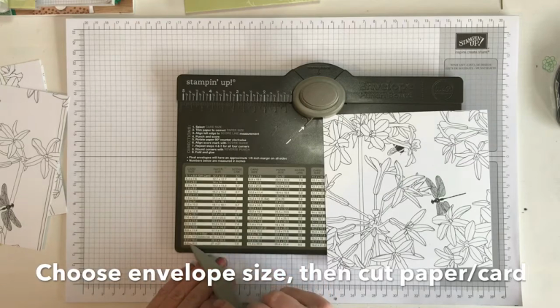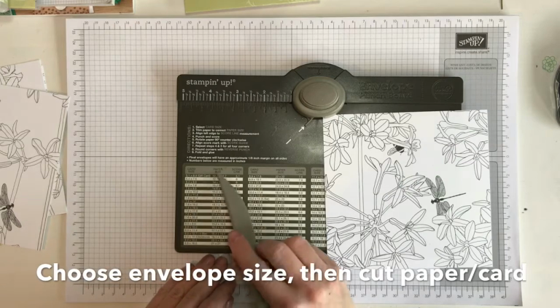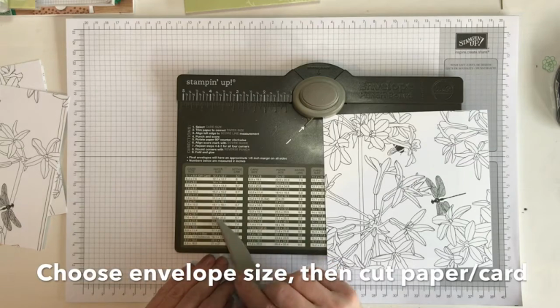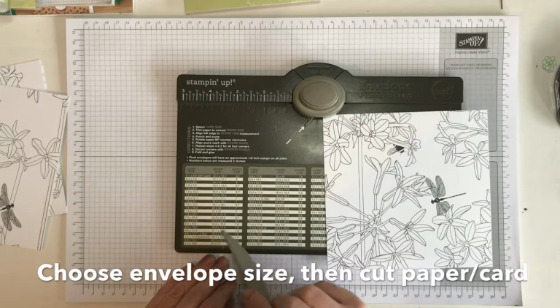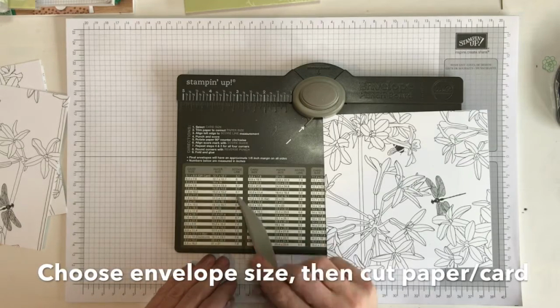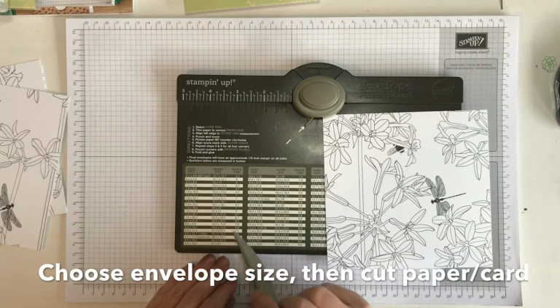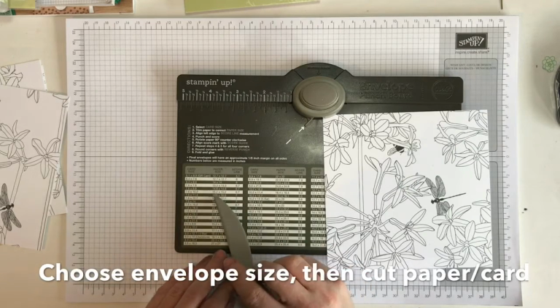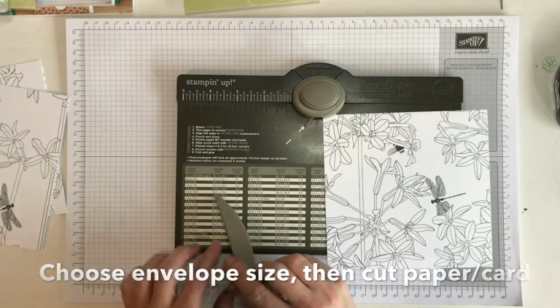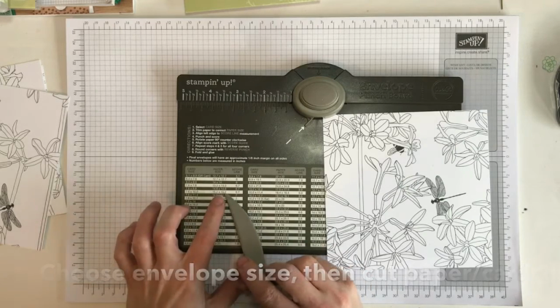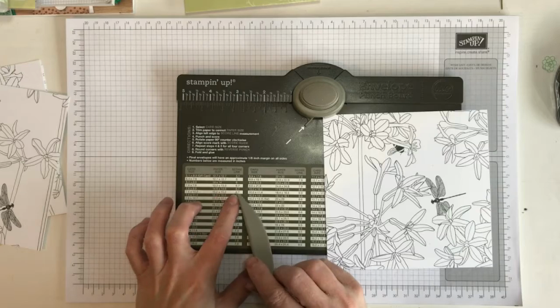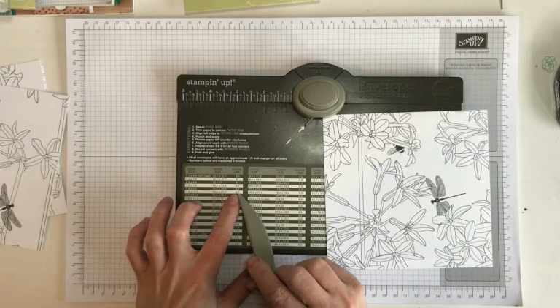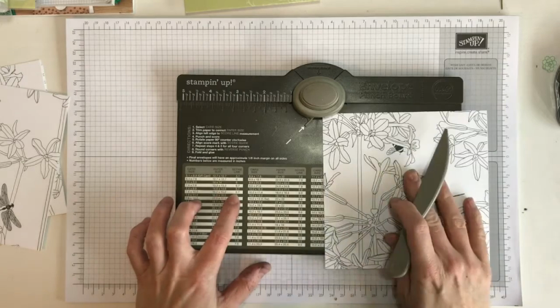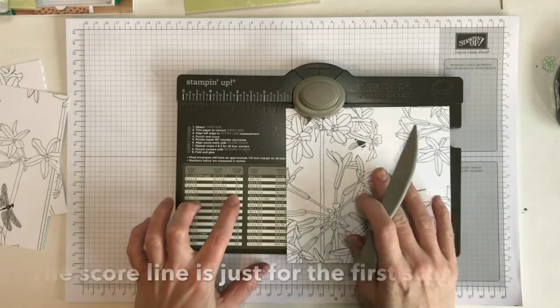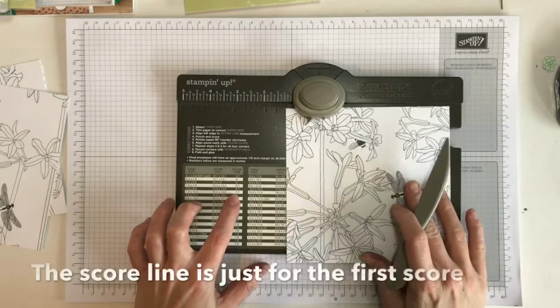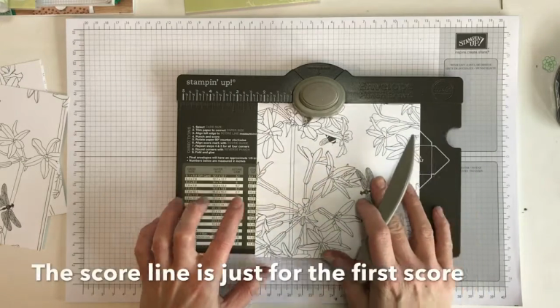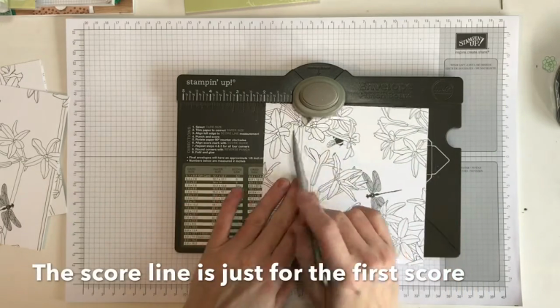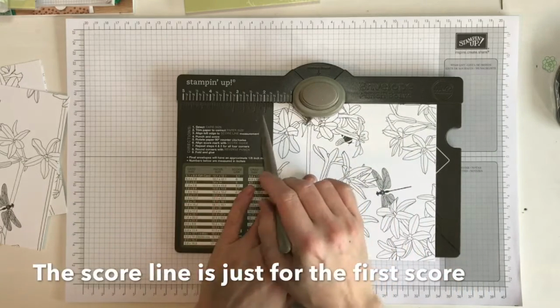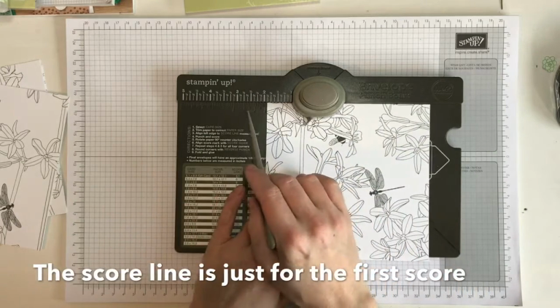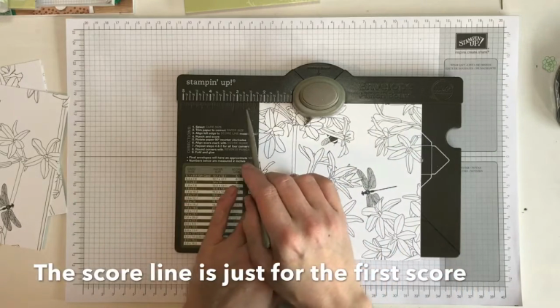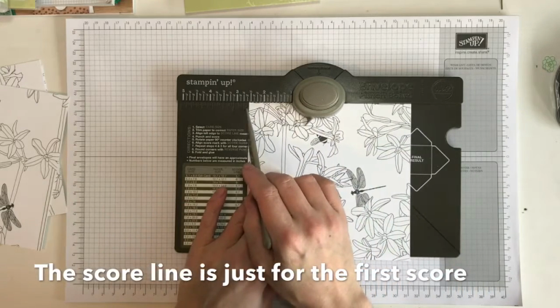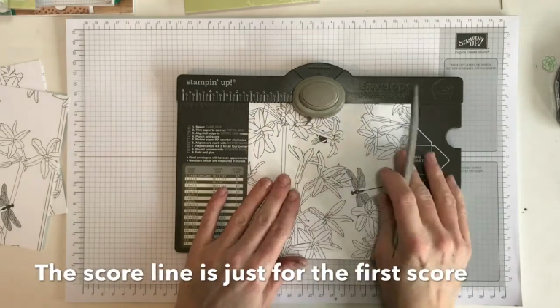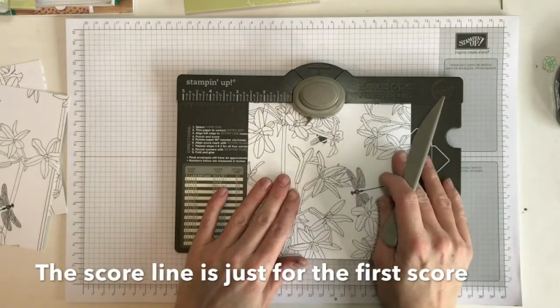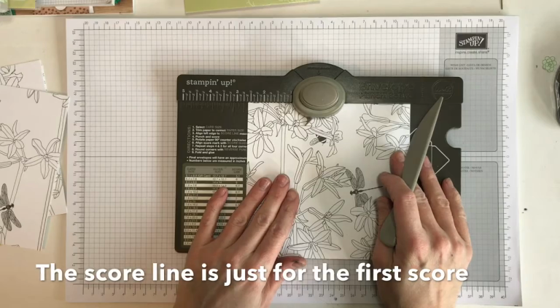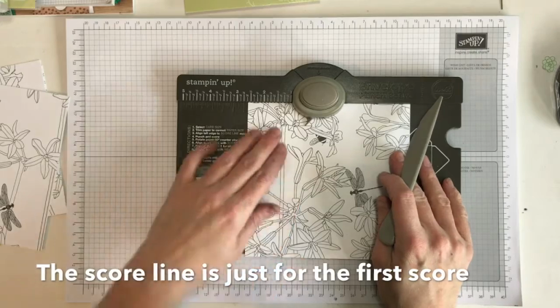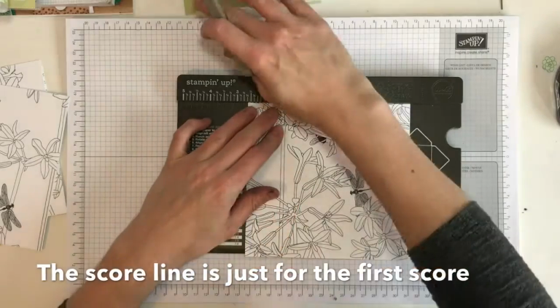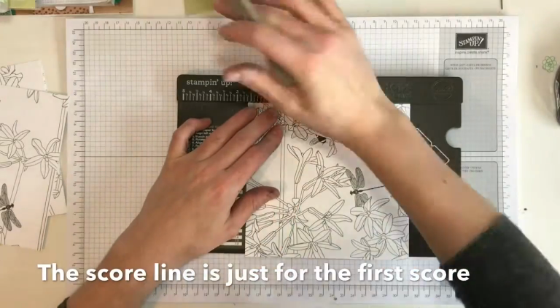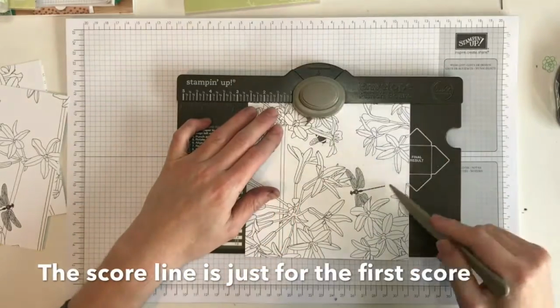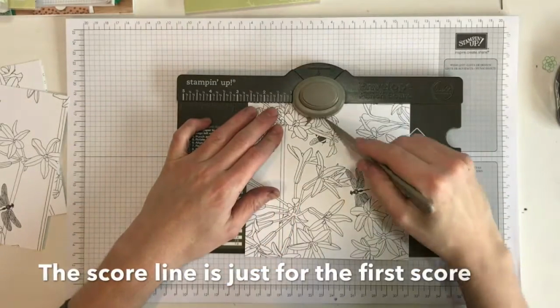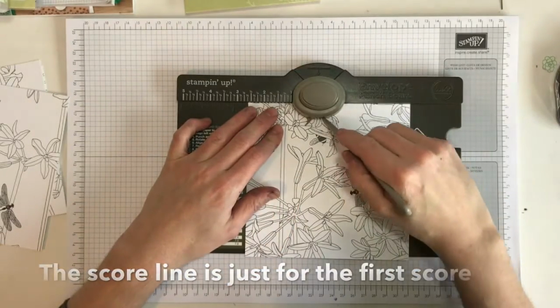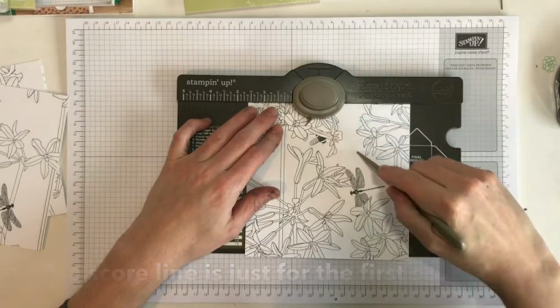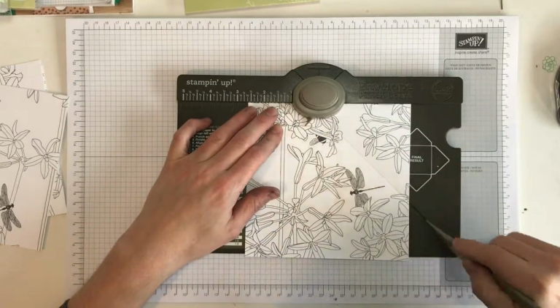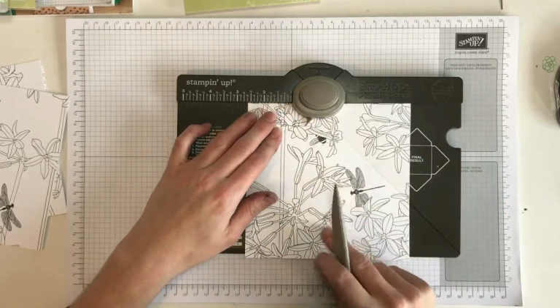Then I find the score line. My score line was 6.7 centimeters, which is just there, and then you punch and score along that line.